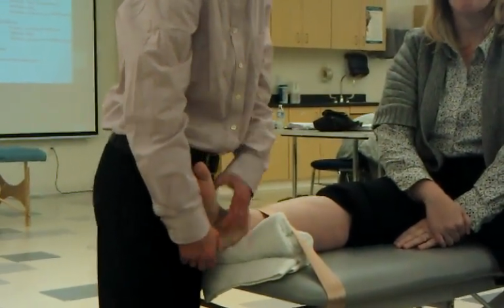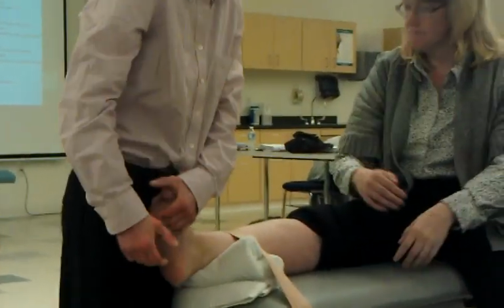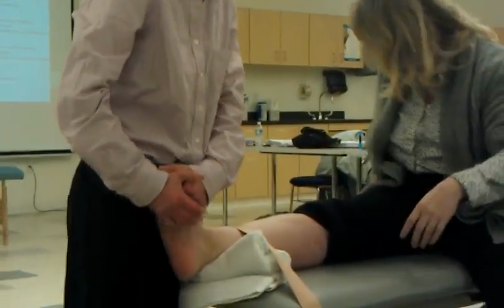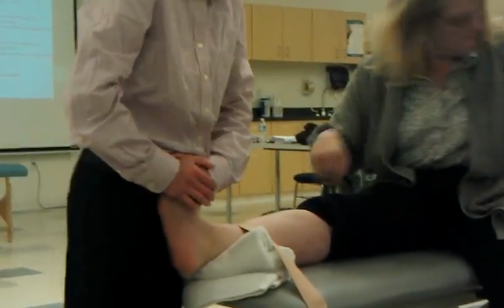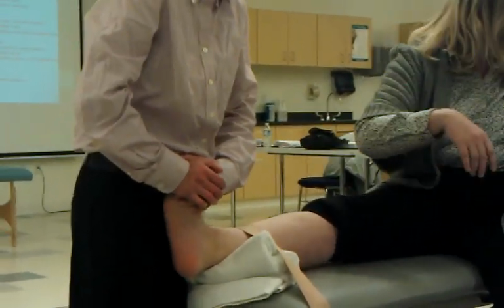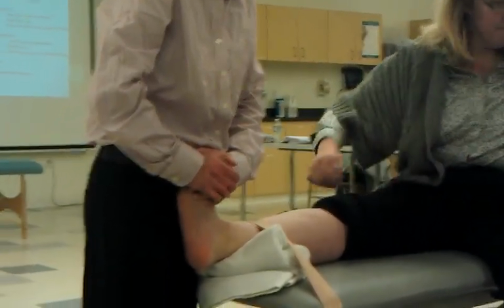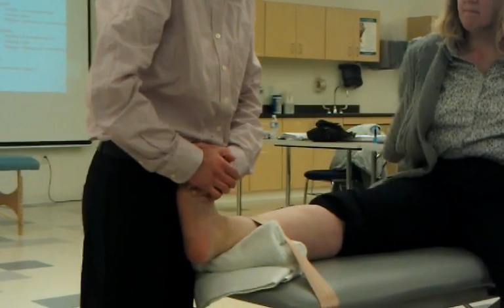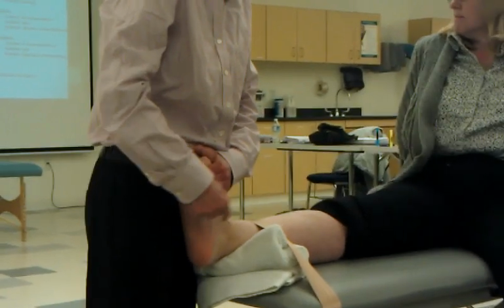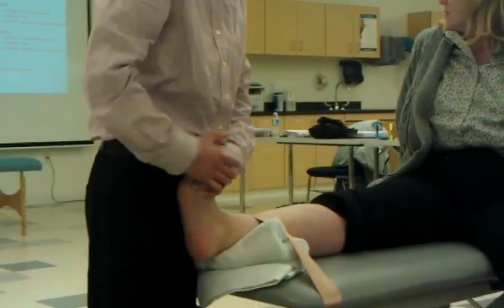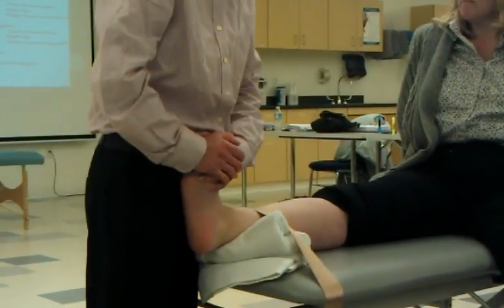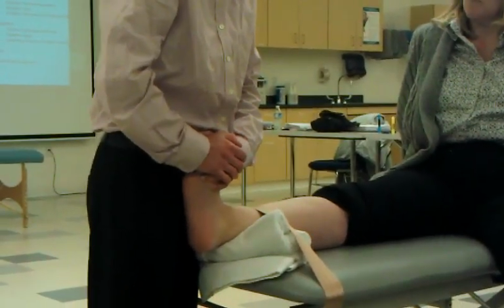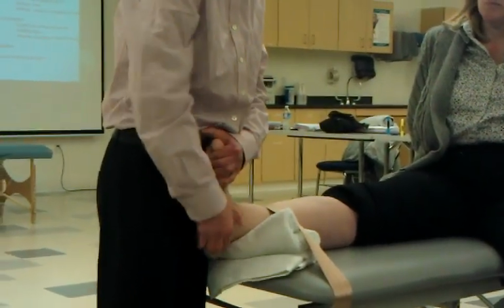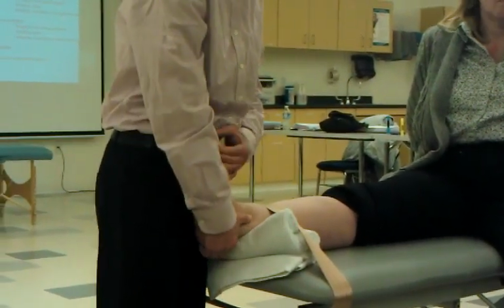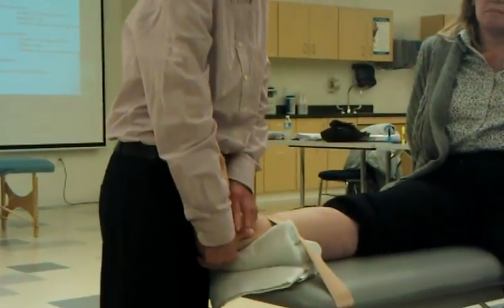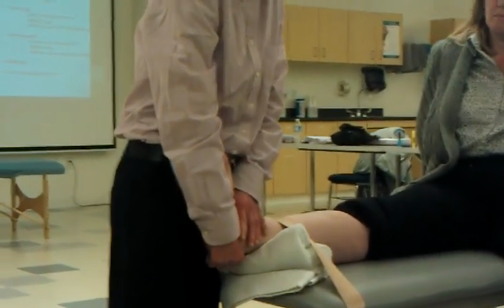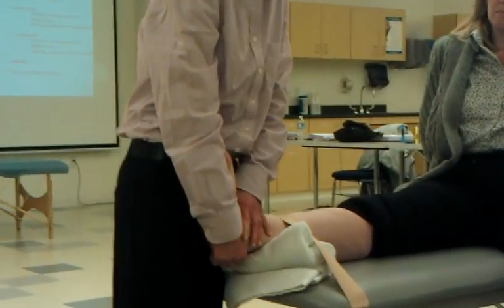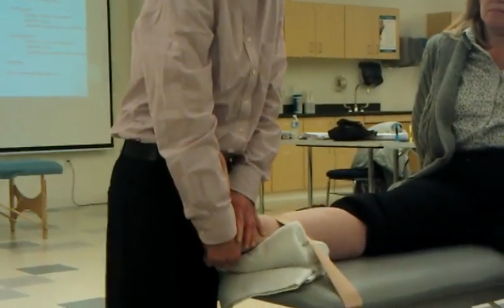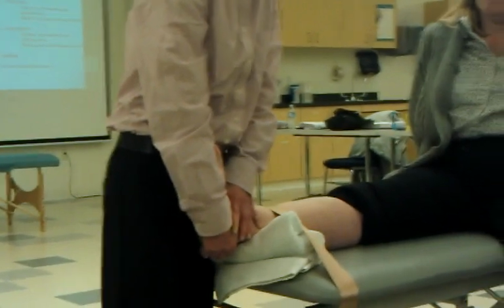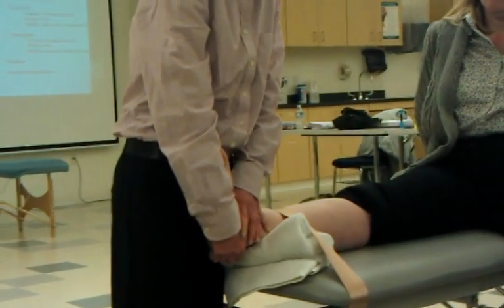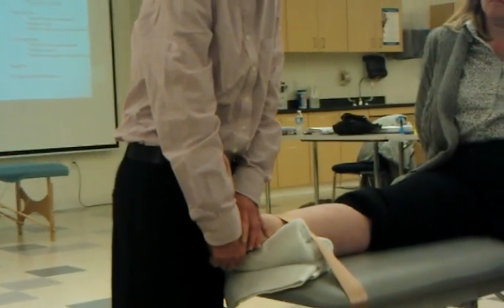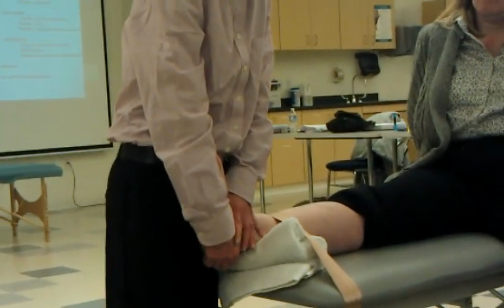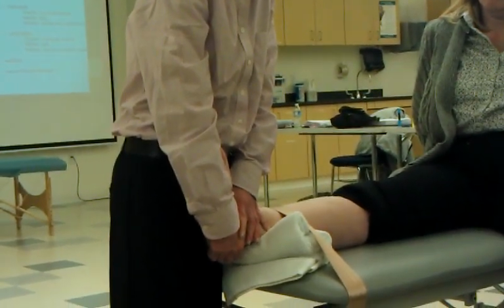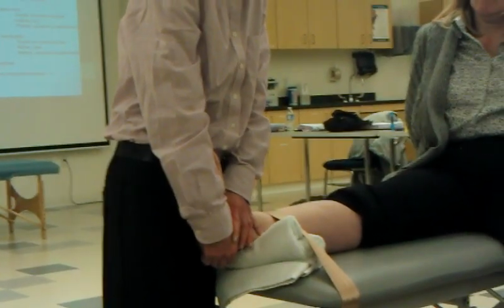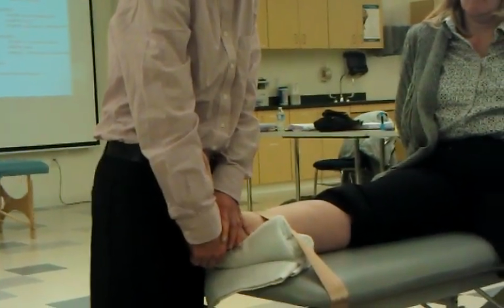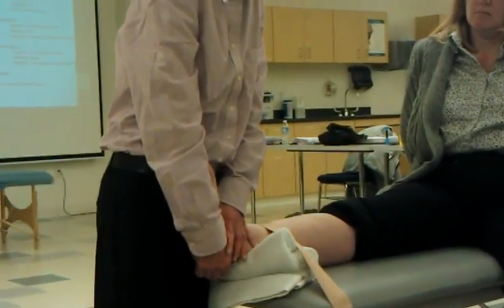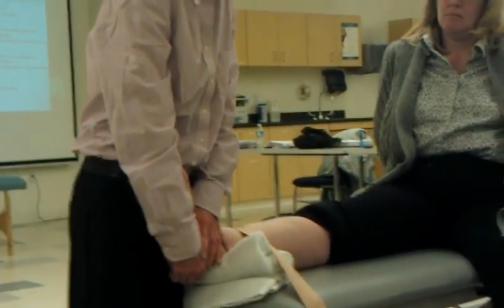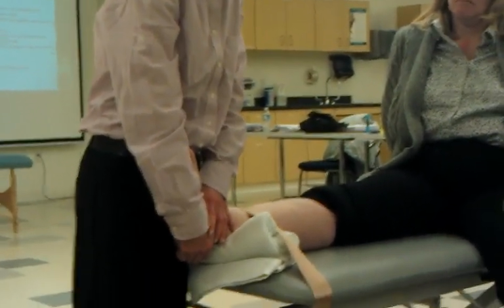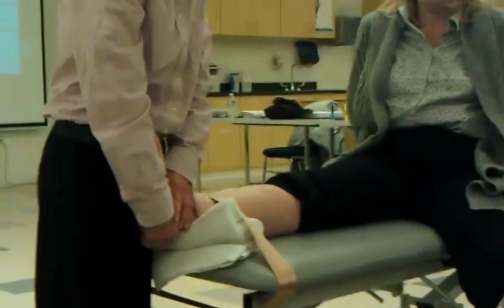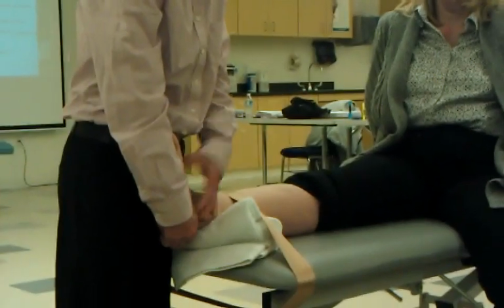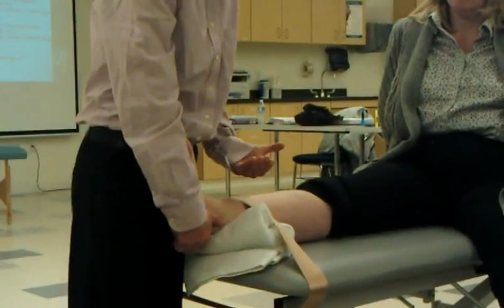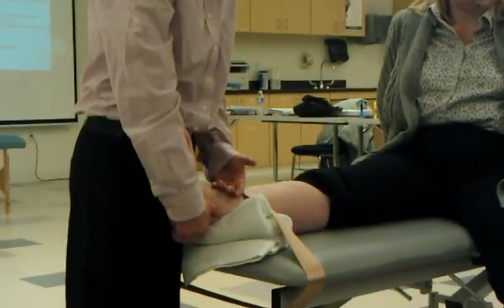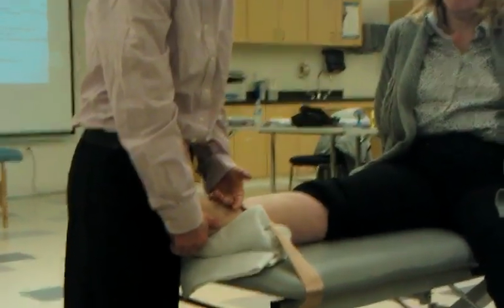A lot of times I'll just give the patient a belt to stabilize it into more dorsiflexion and then I can grab a little bit easier and put my hands on. And your glide is the opposite — I can do it this way as well.